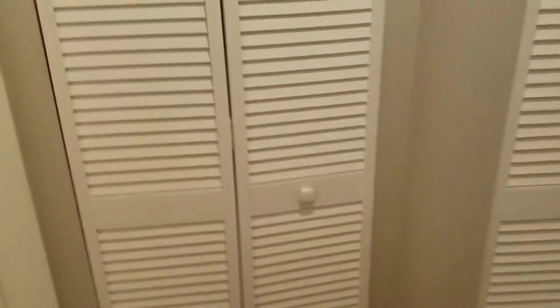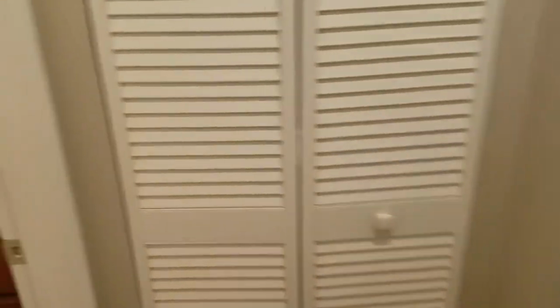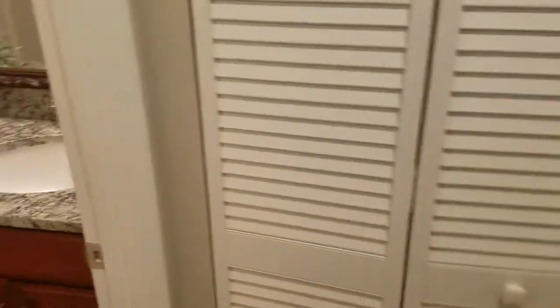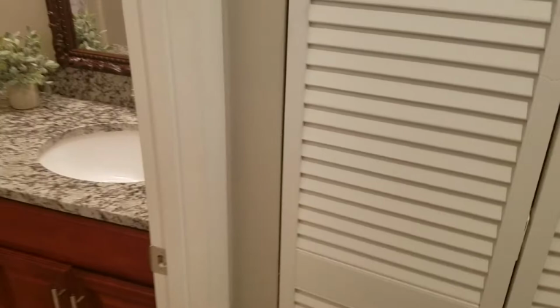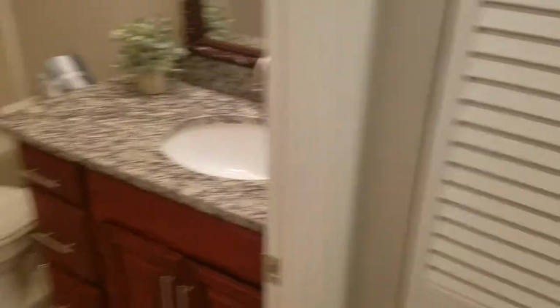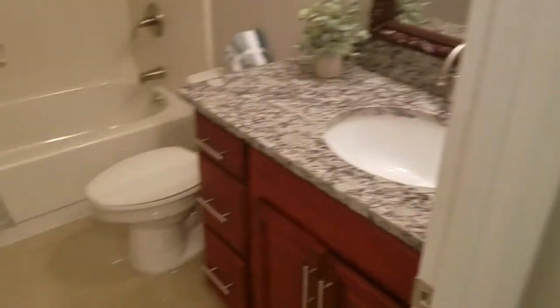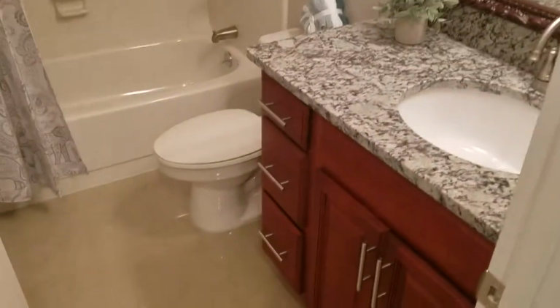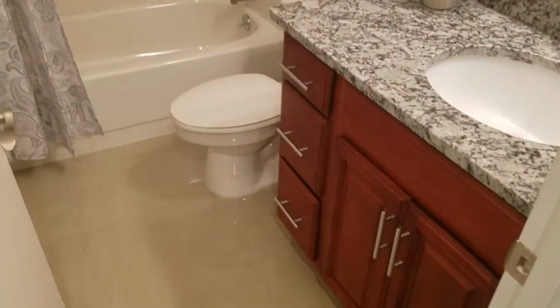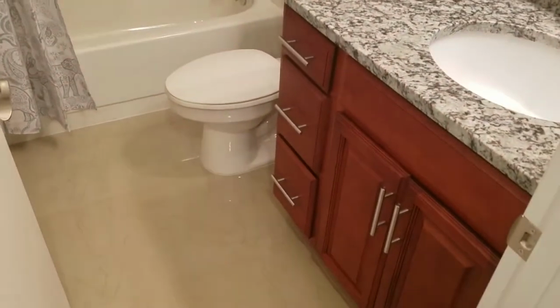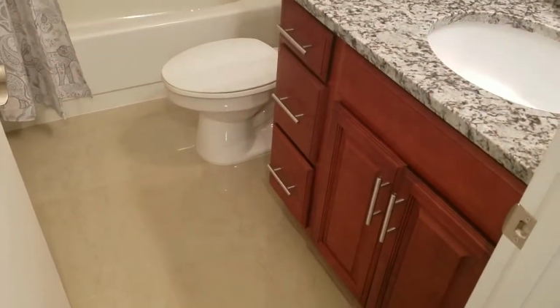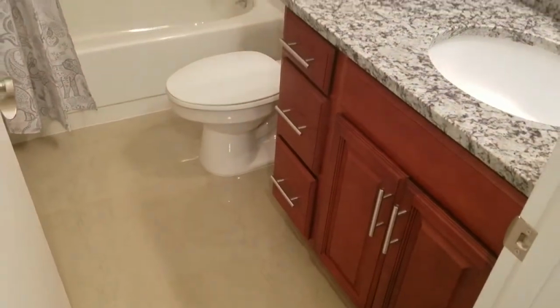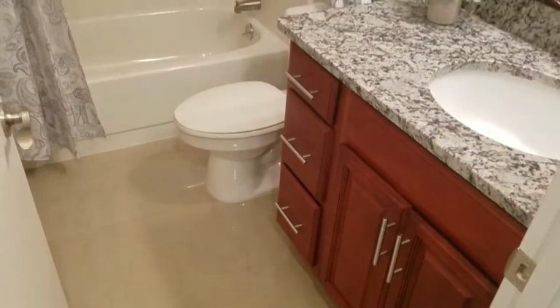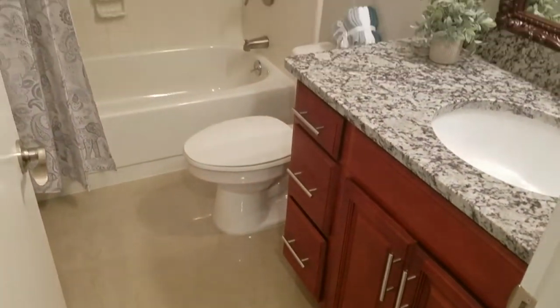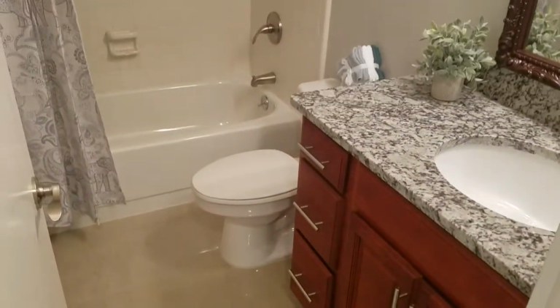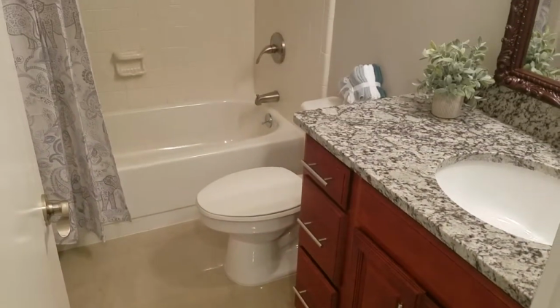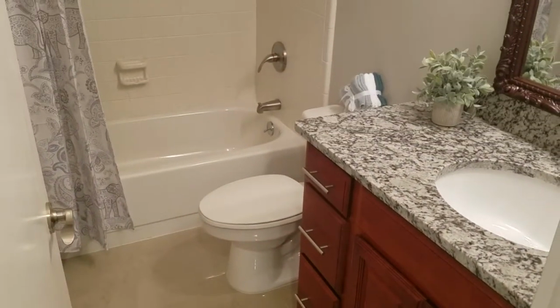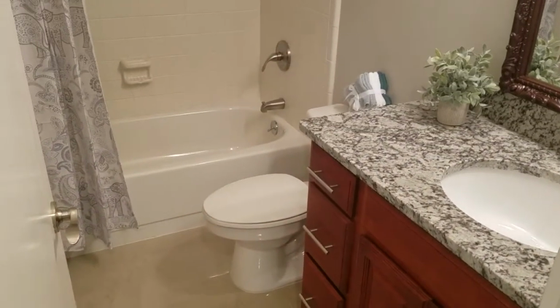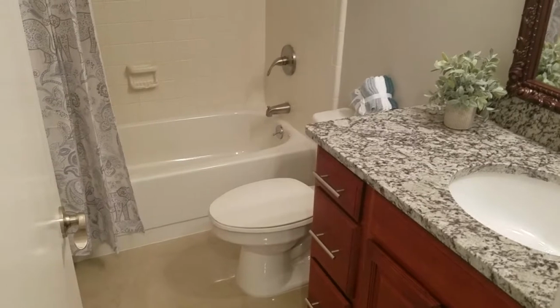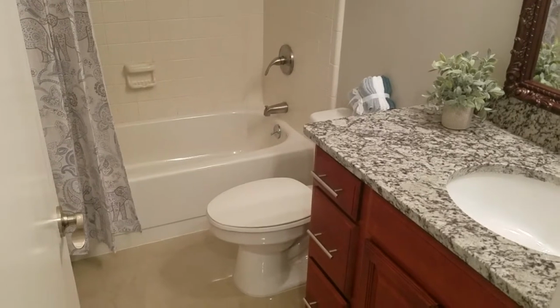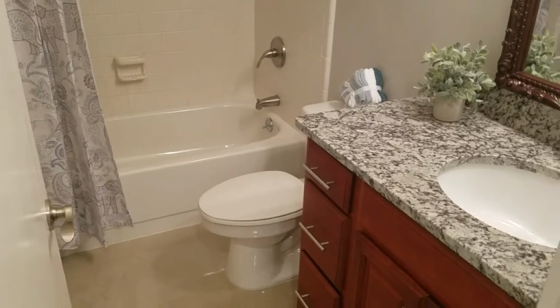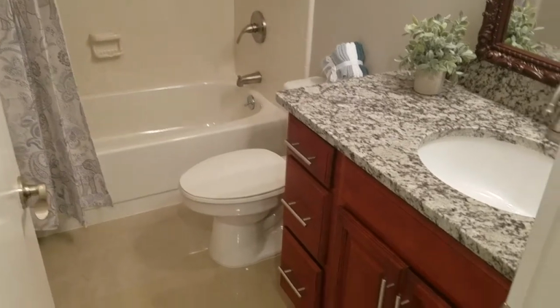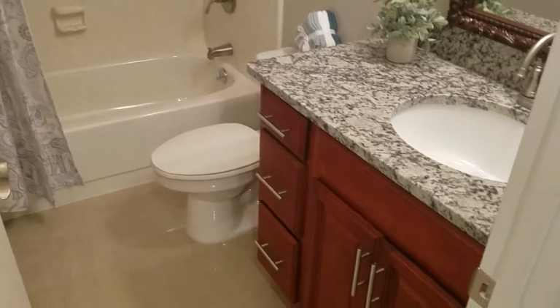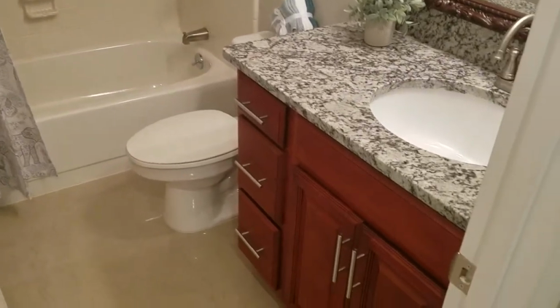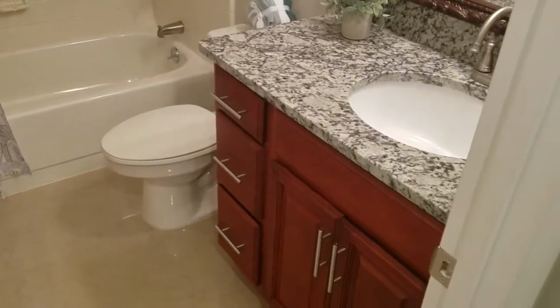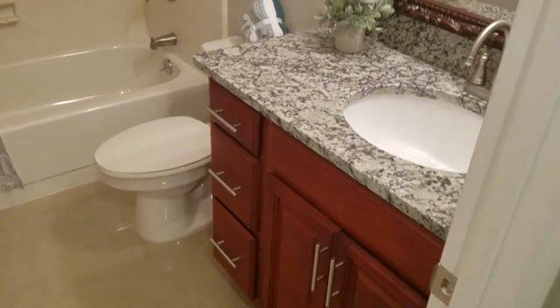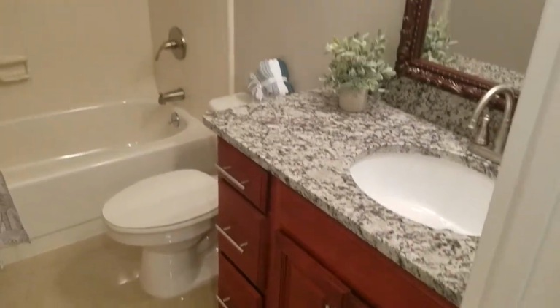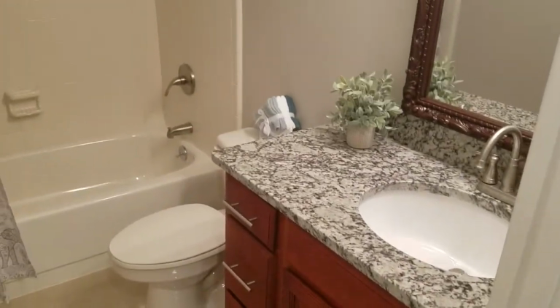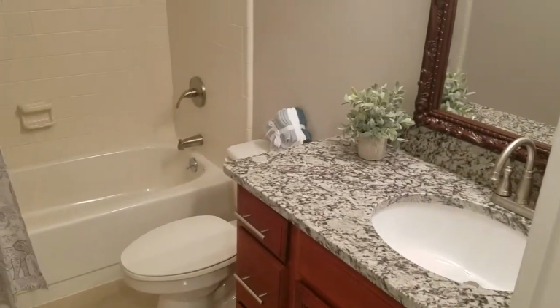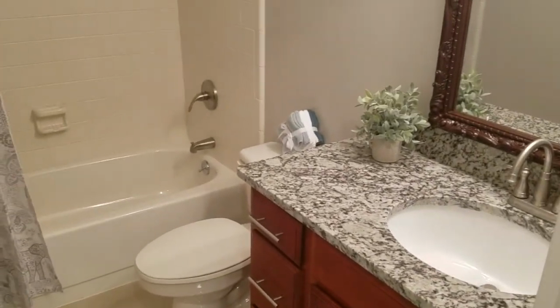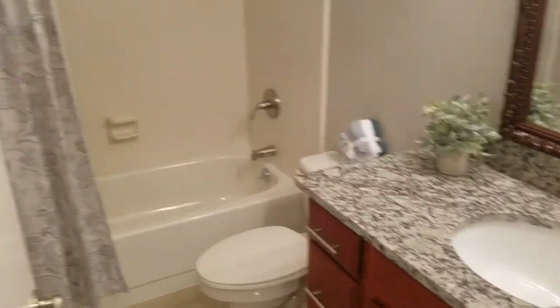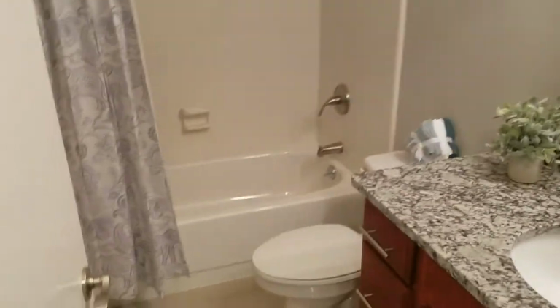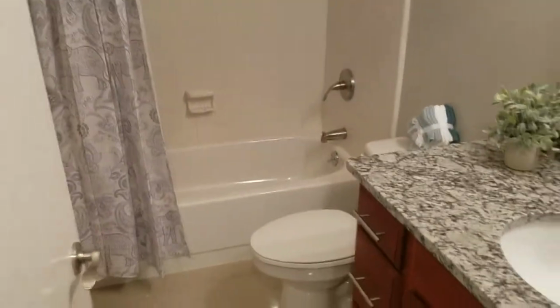And we have the newly renovated hall guest bath with a tub-shower combination, new vanity, and granite countertop. Looking really nice.